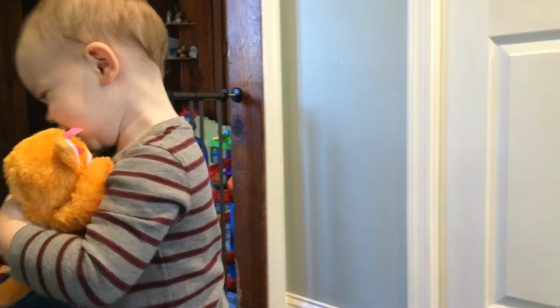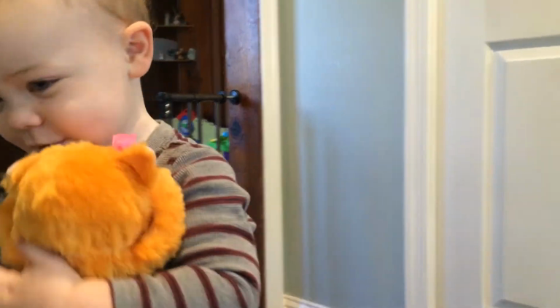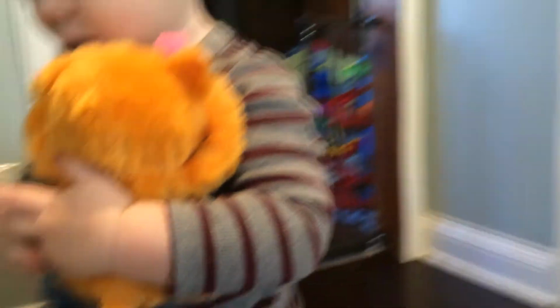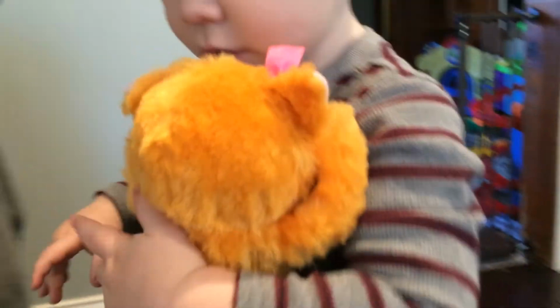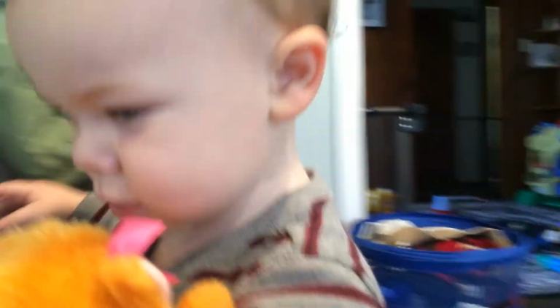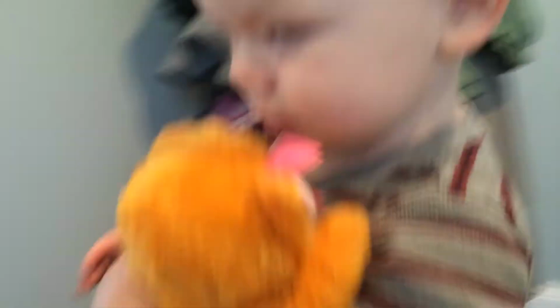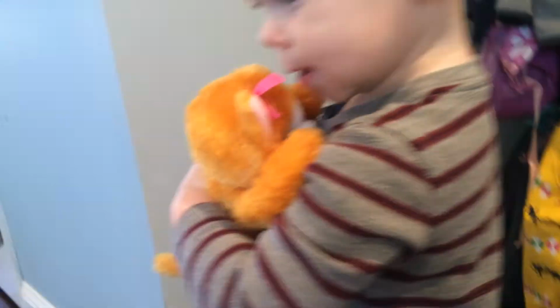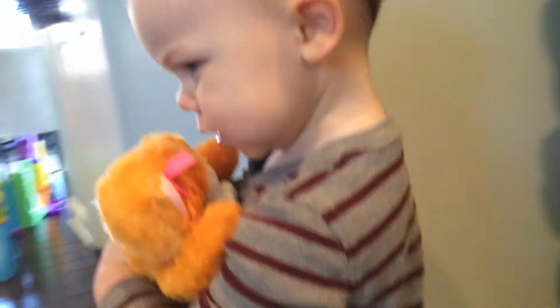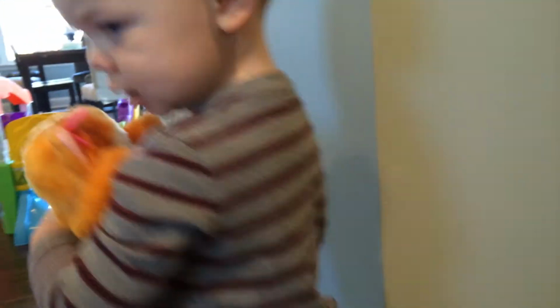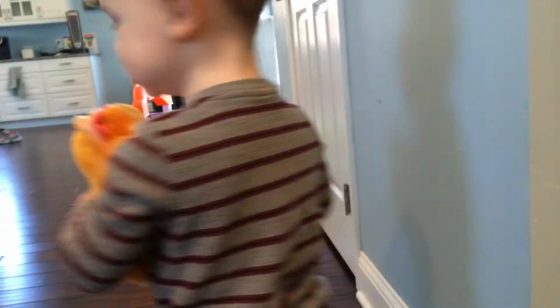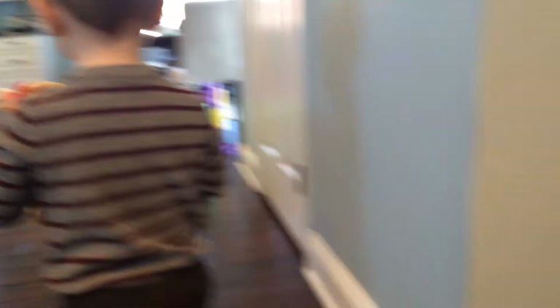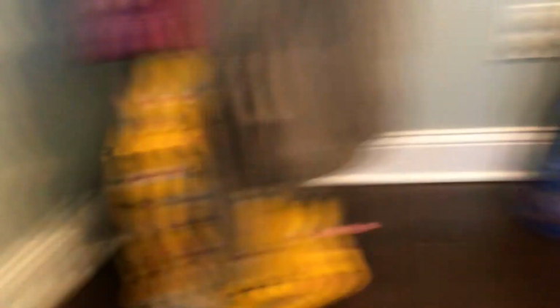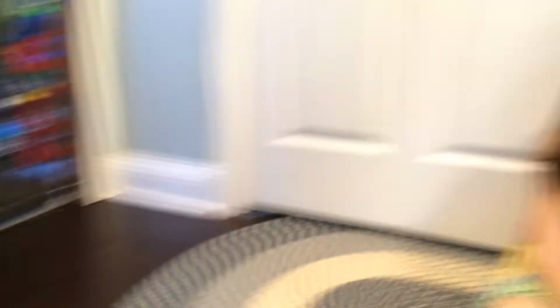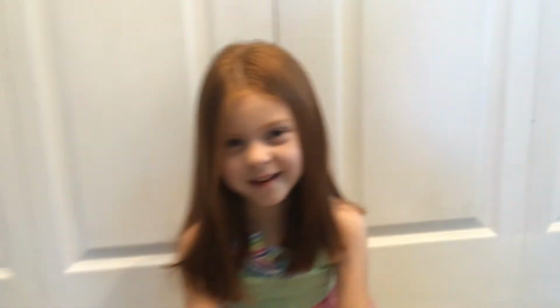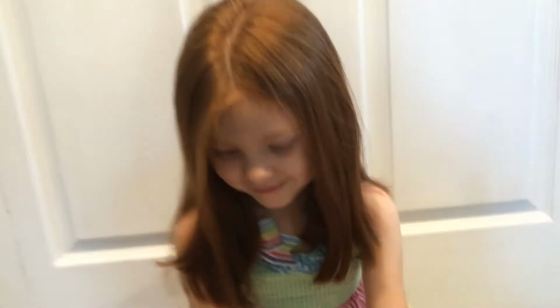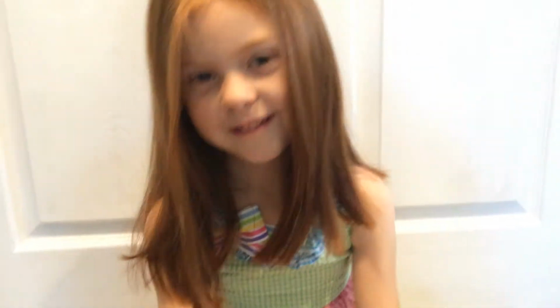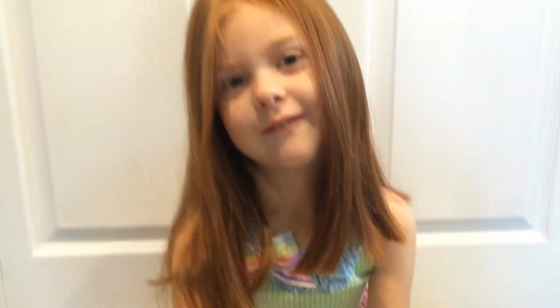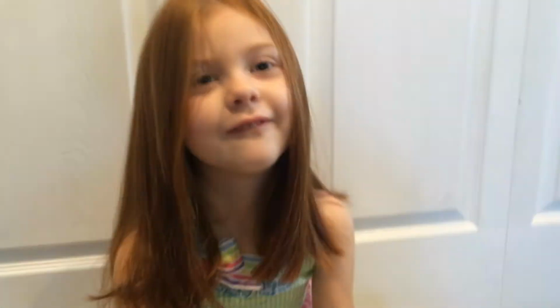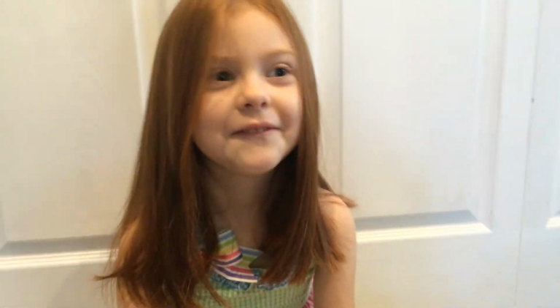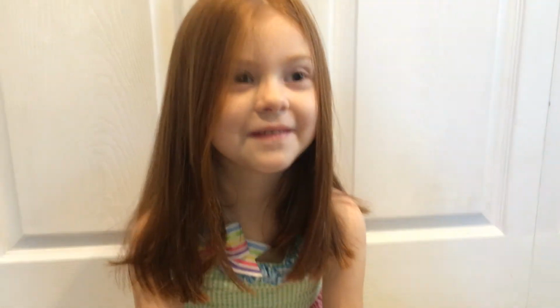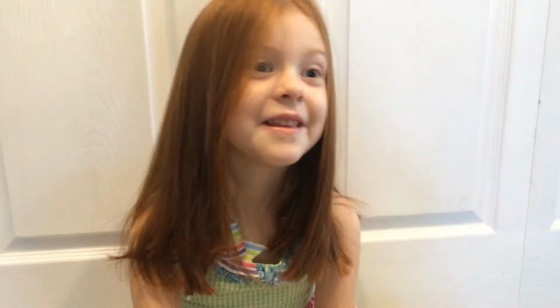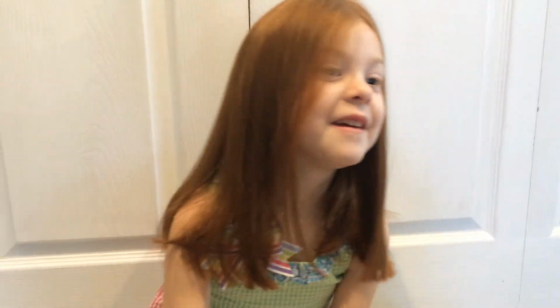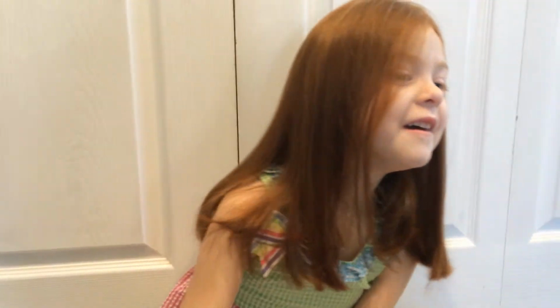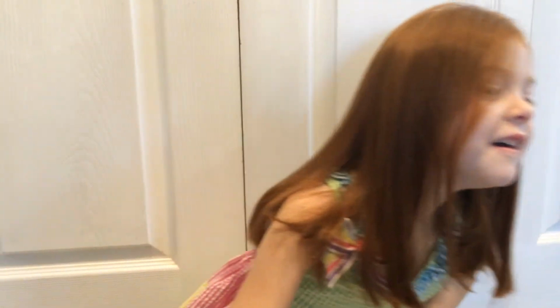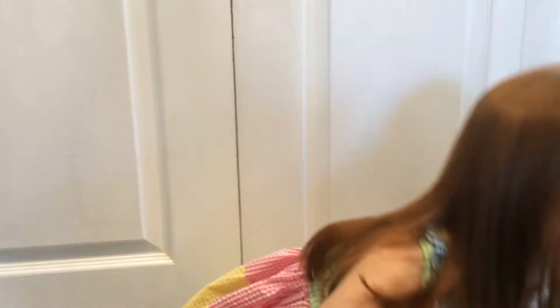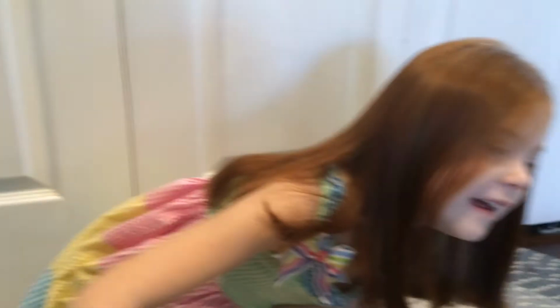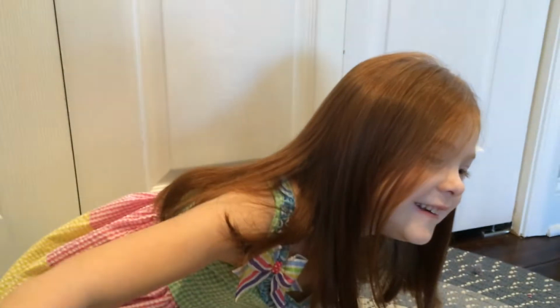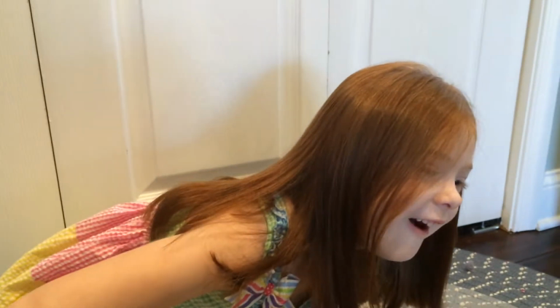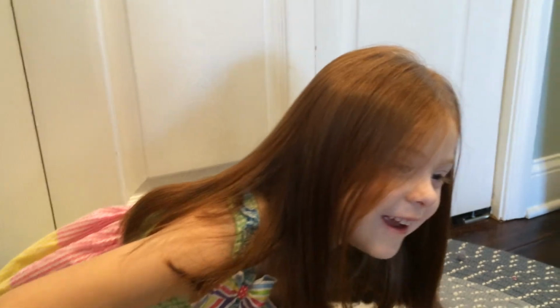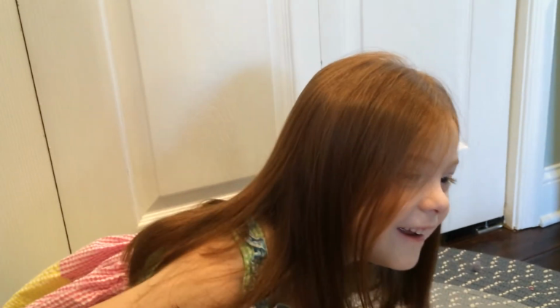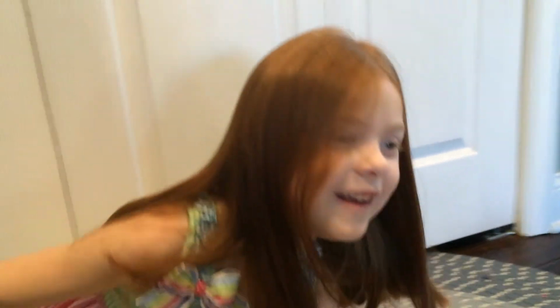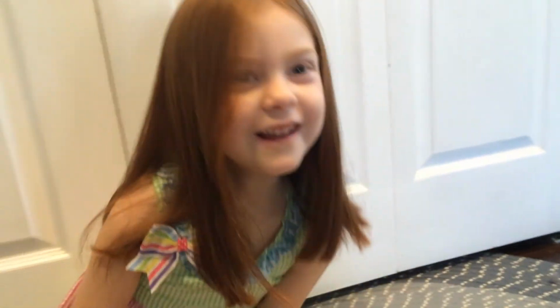I think he thinks it's his. Well, I think Landon ran away with the review toy. But I think we got a good idea of what it does. And he chopped it. He's crazy.